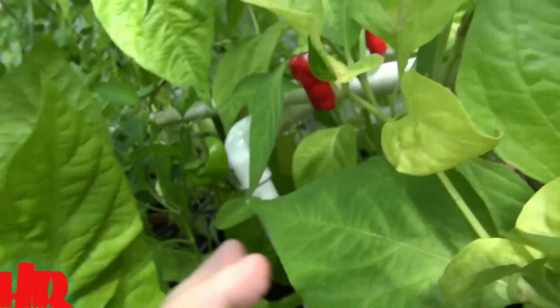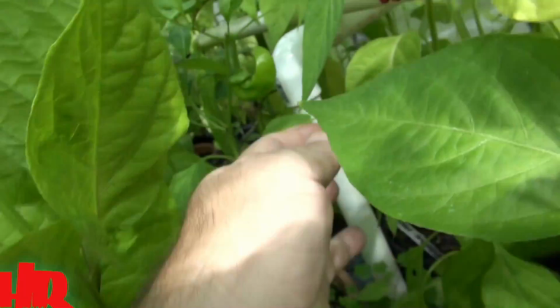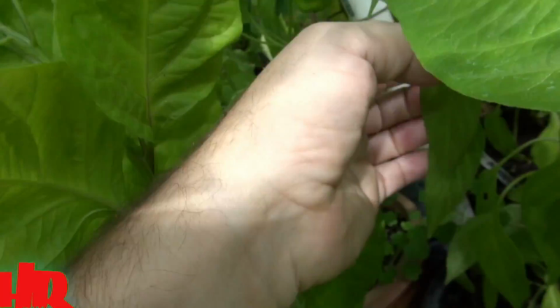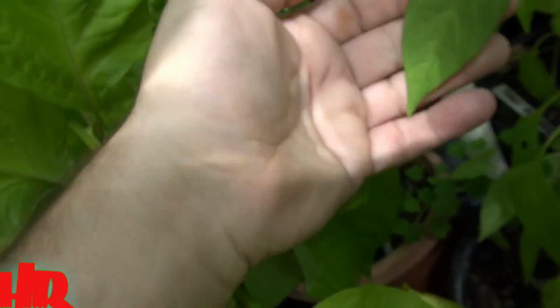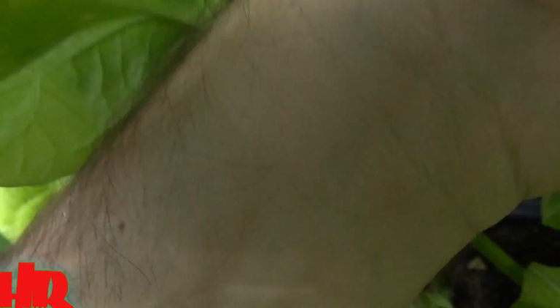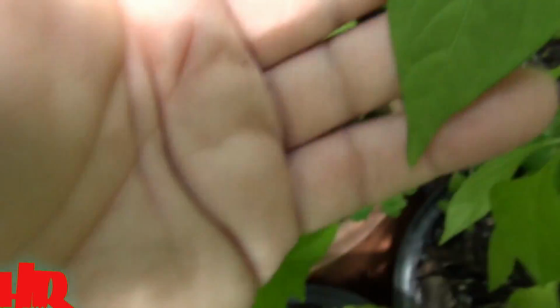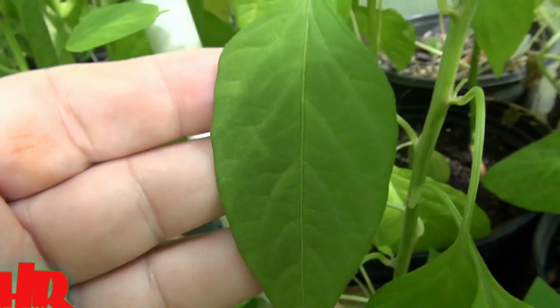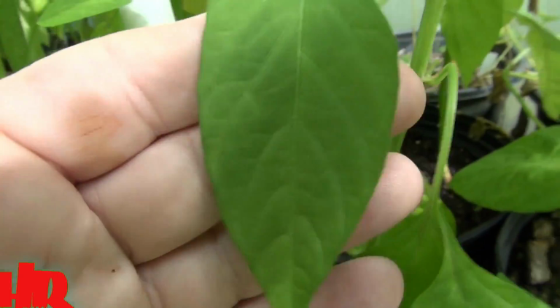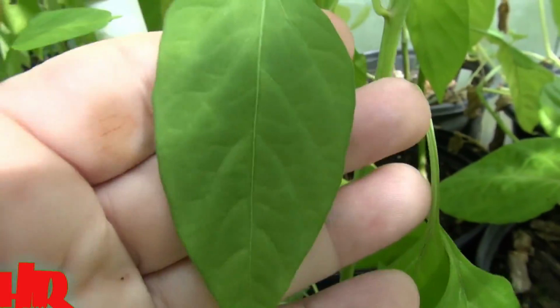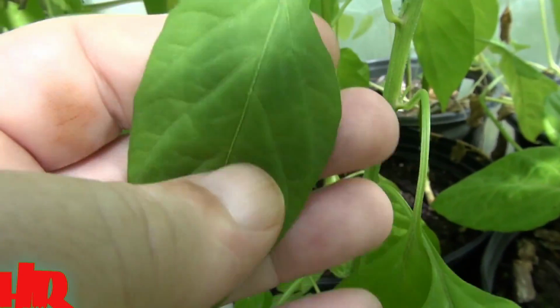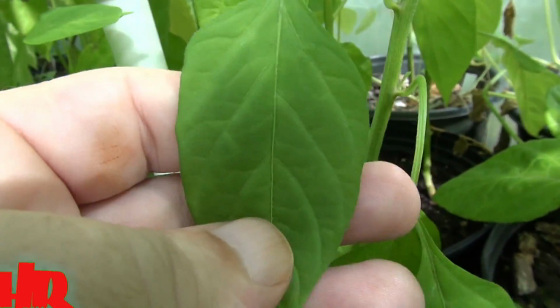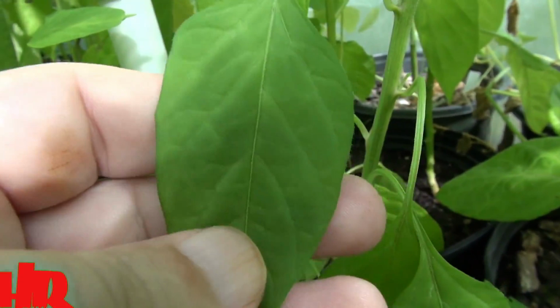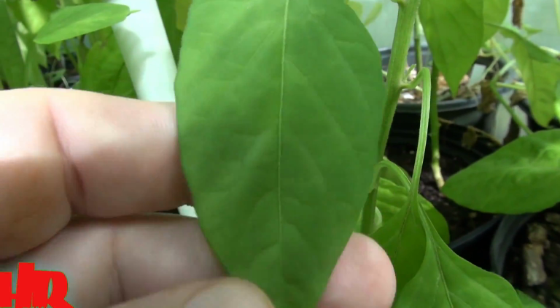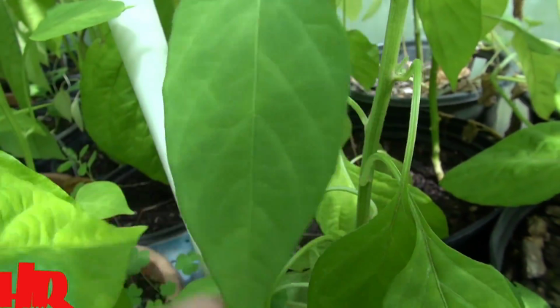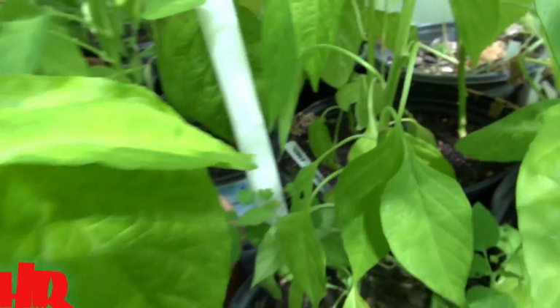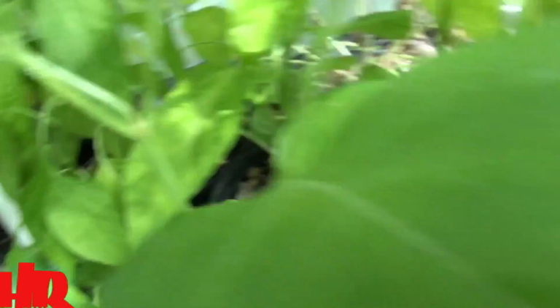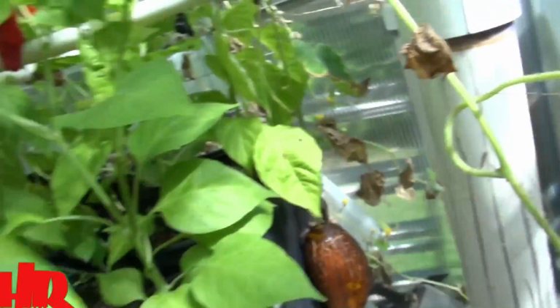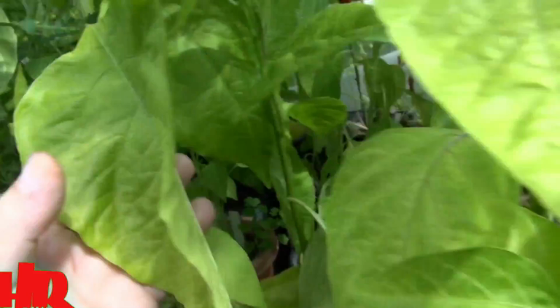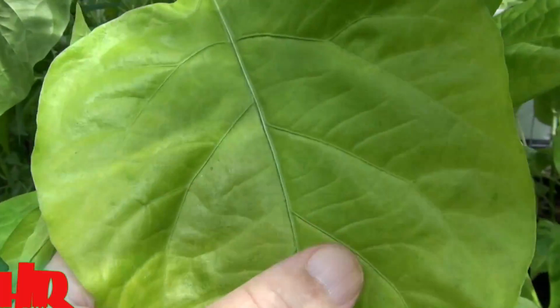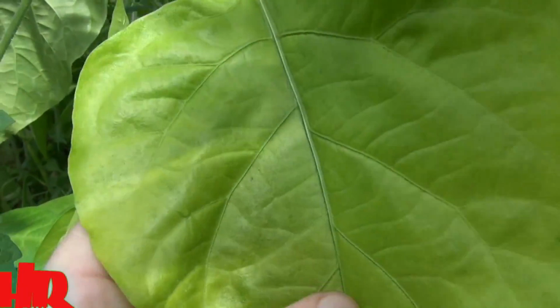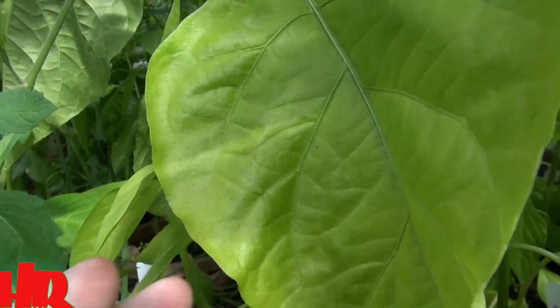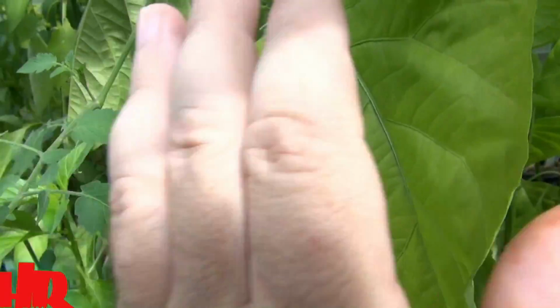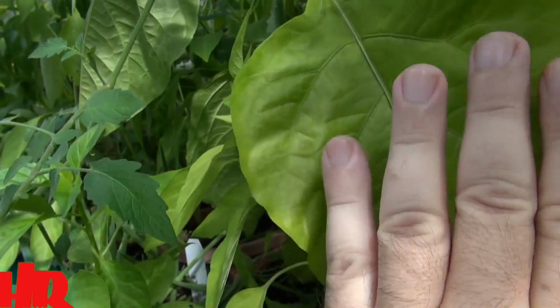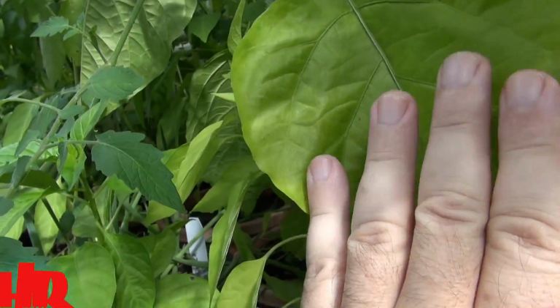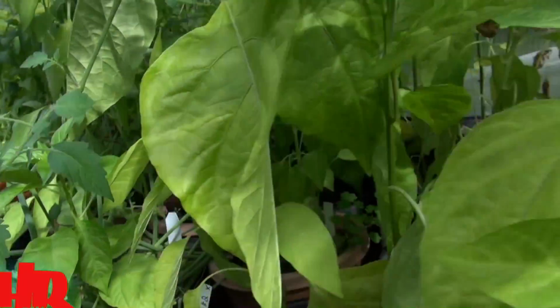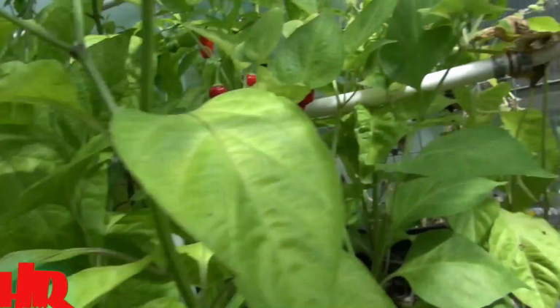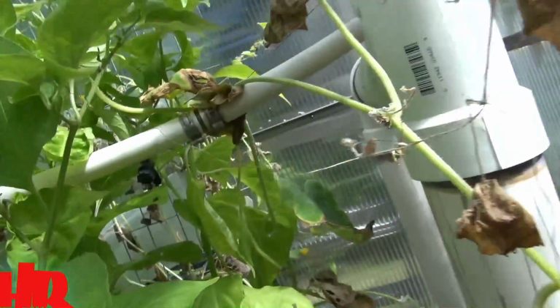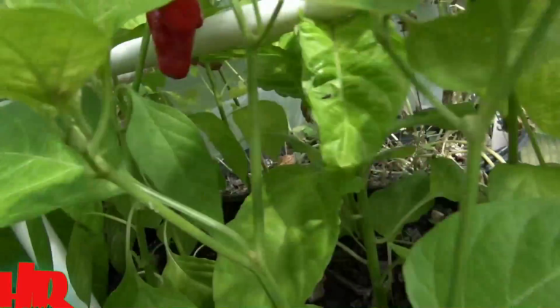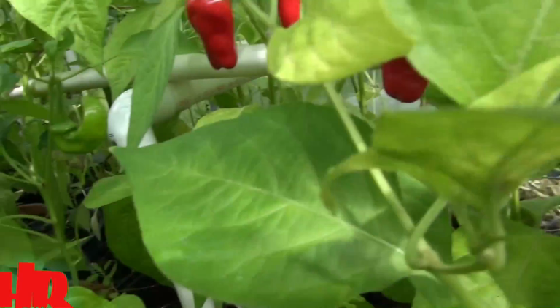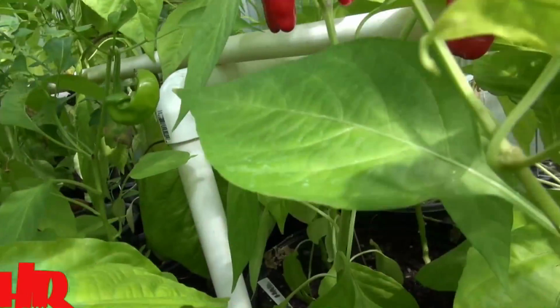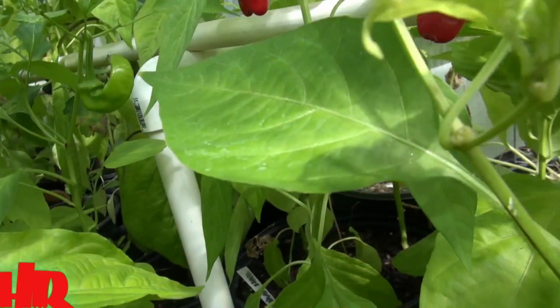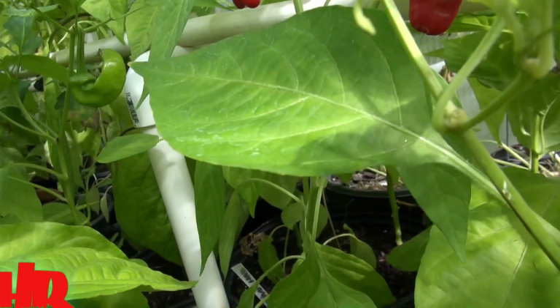The leaf is generally a narrow leaf on this plant. It's not a real broad leaf — something like this is bigger than my hand. So yeah, the leaf is generally a narrow leaf.